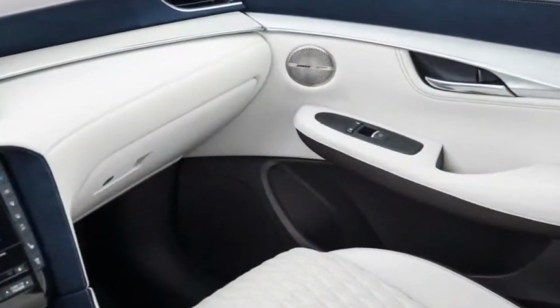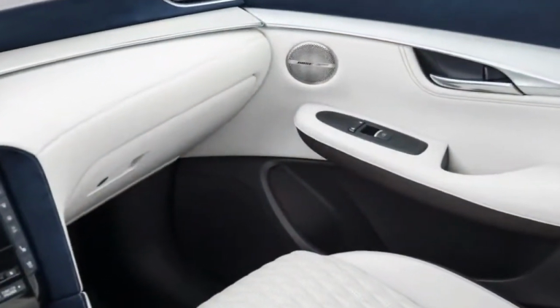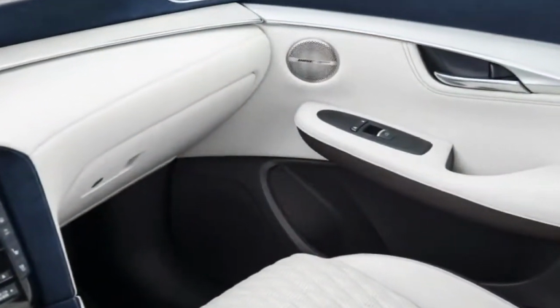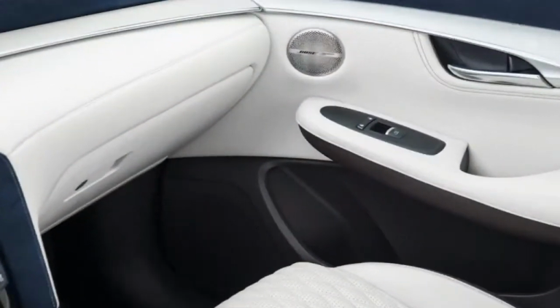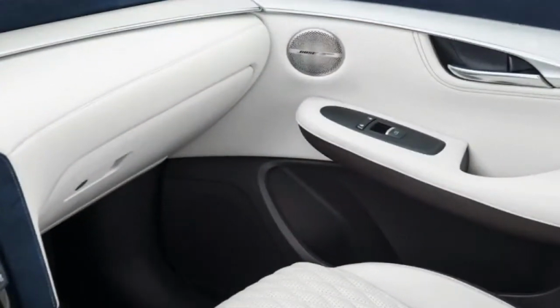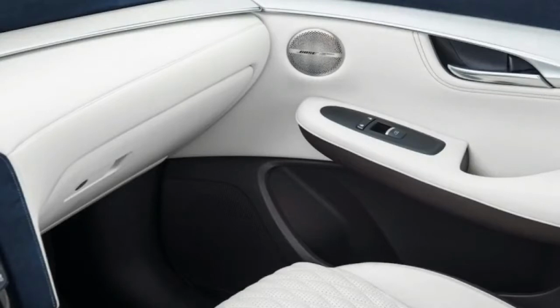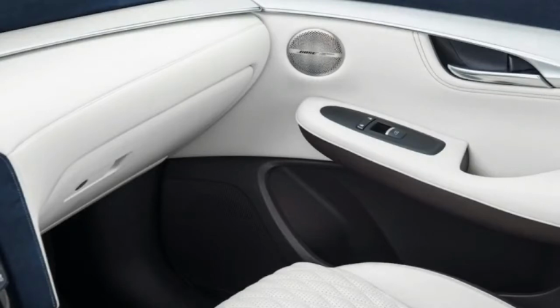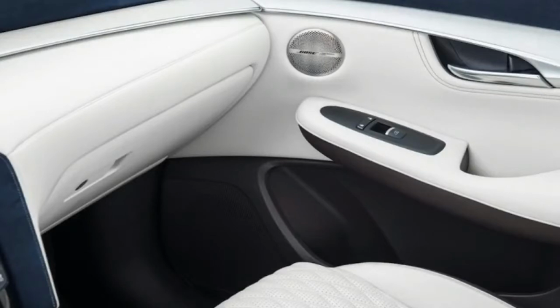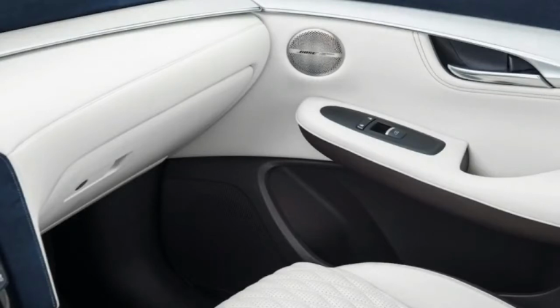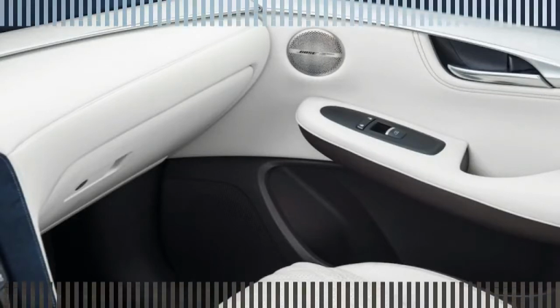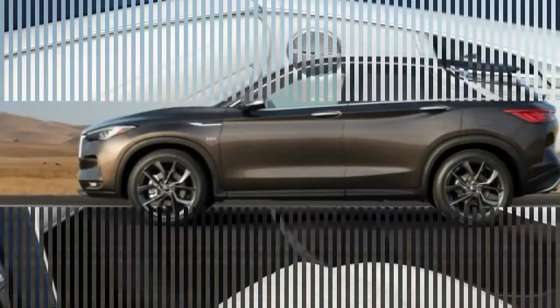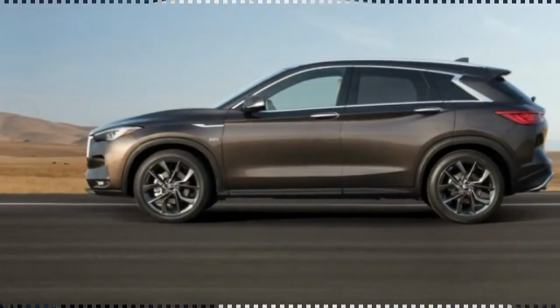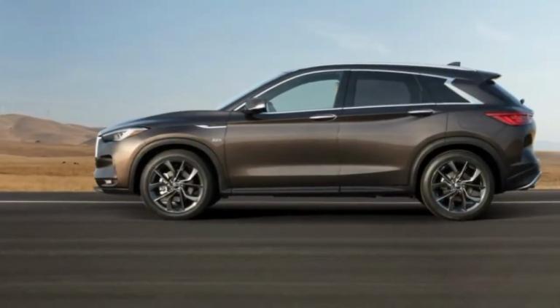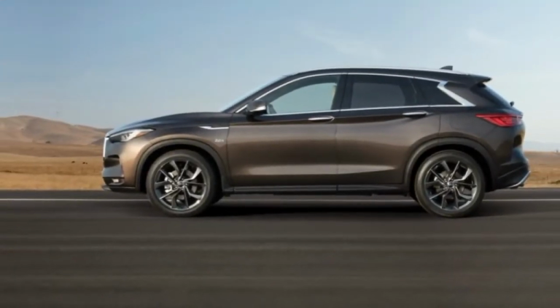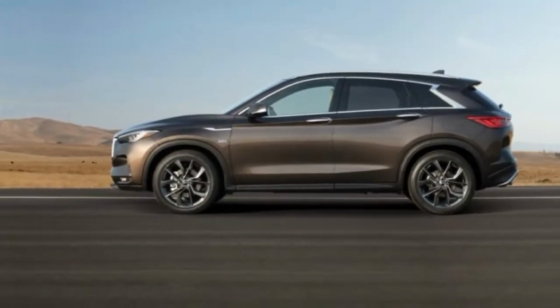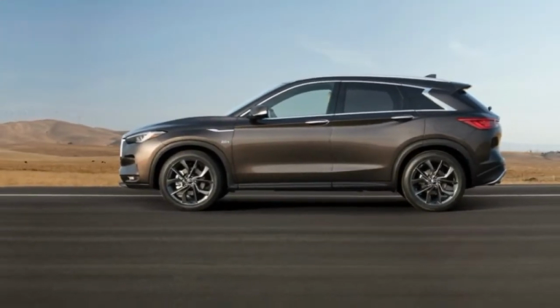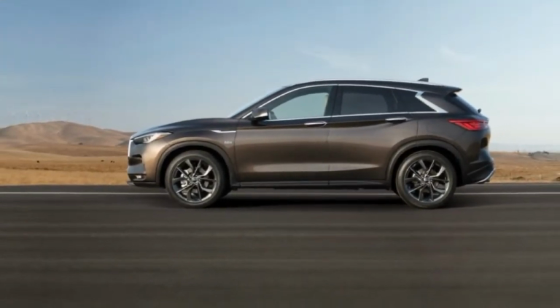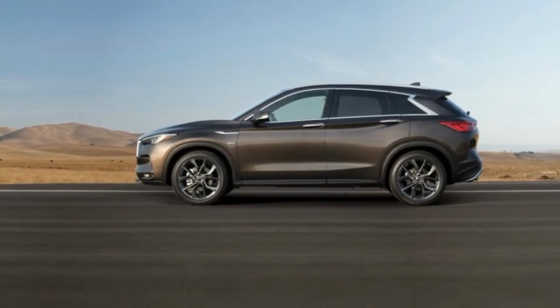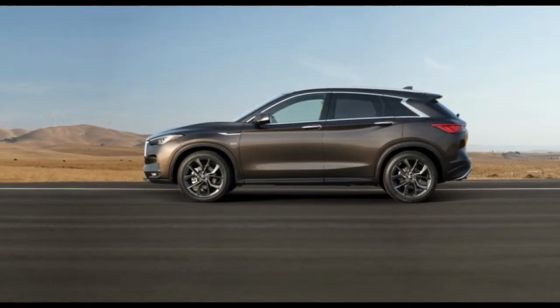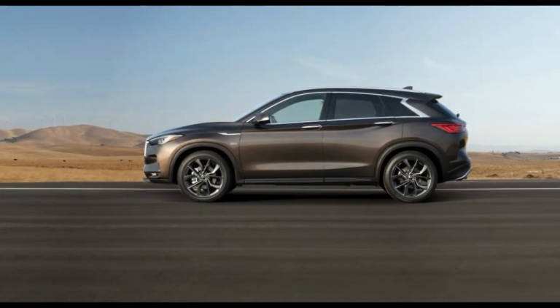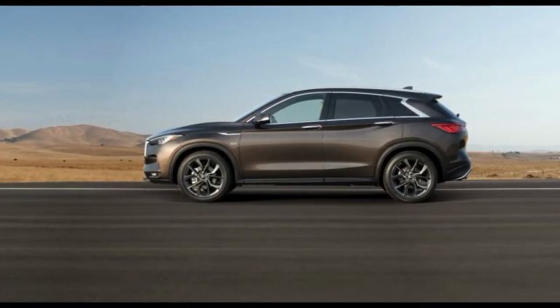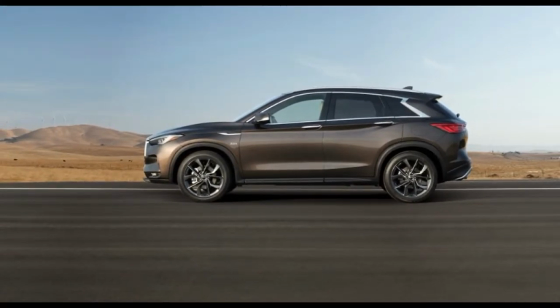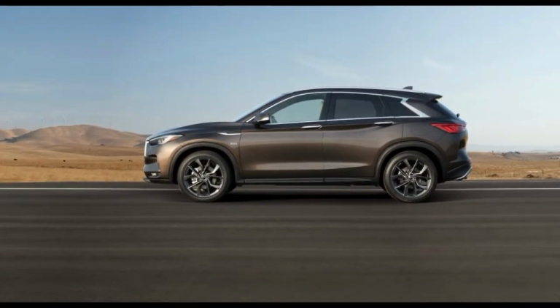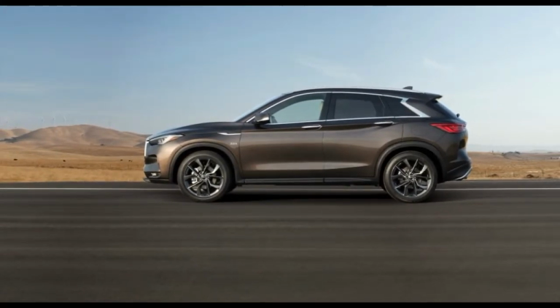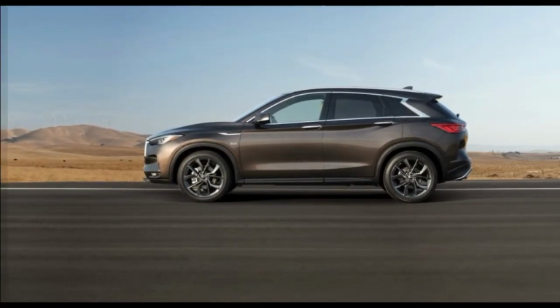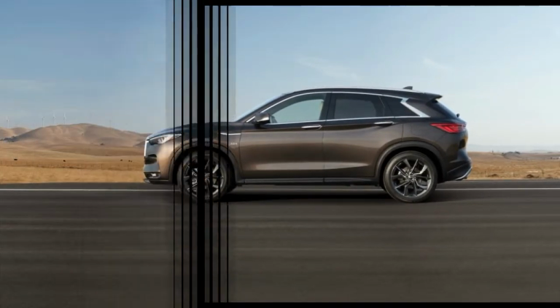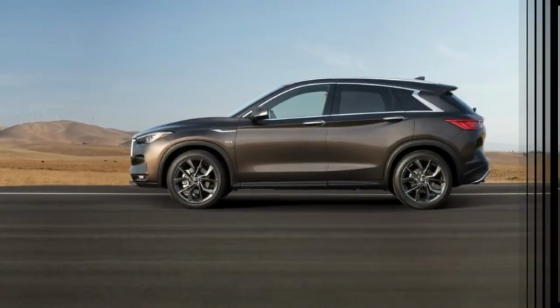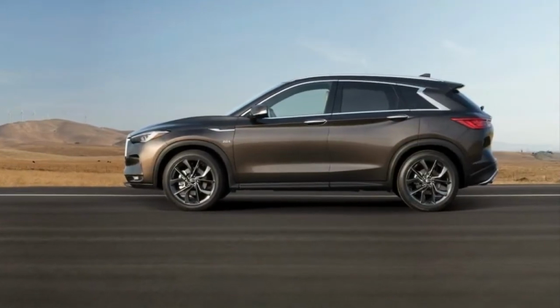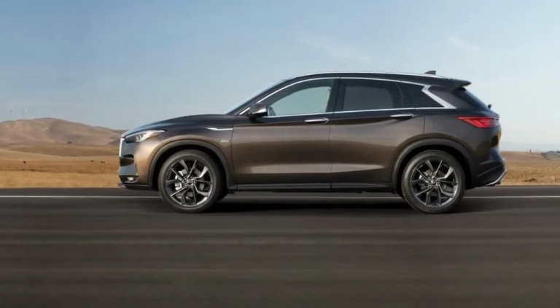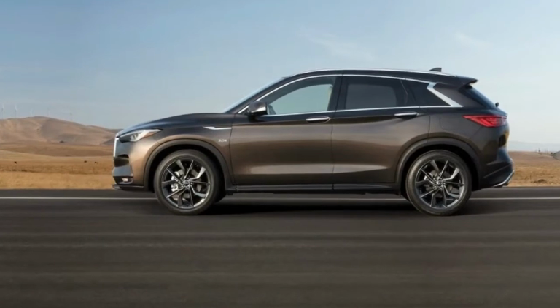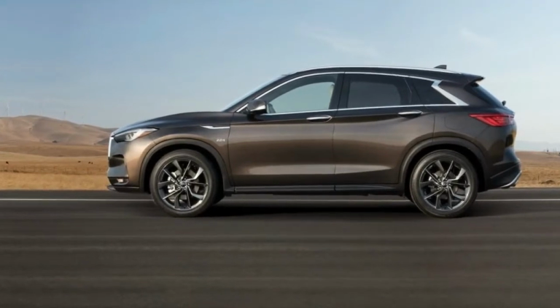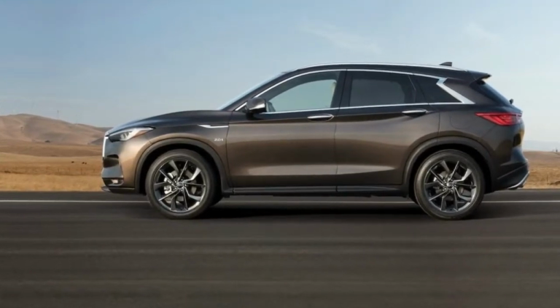As for the interior, Infiniti says it features high-quality materials and advanced craftsmanship to make it welcoming and comfortable for its passengers. It has an asymmetric layout and extraordinary space, according to the automaker.